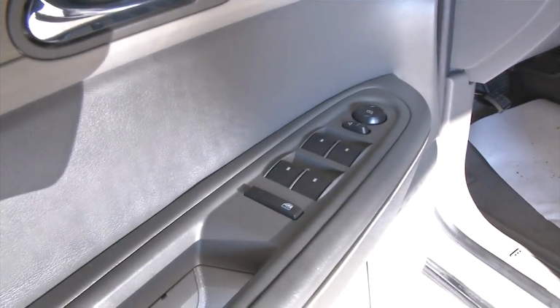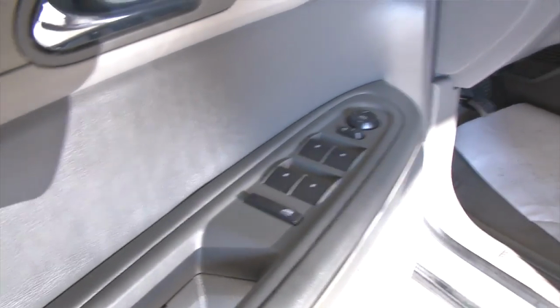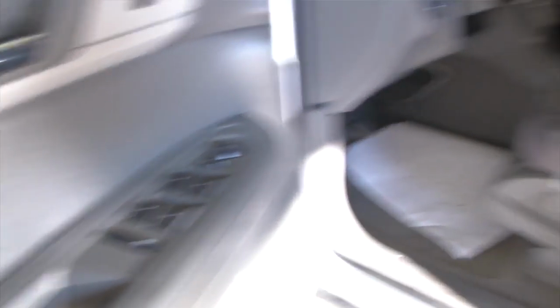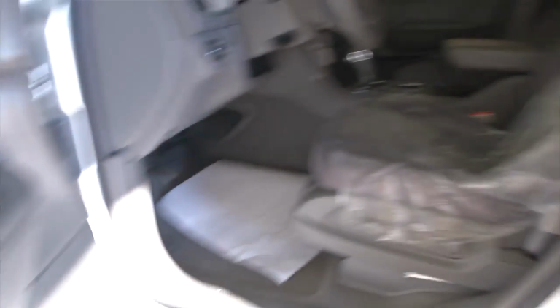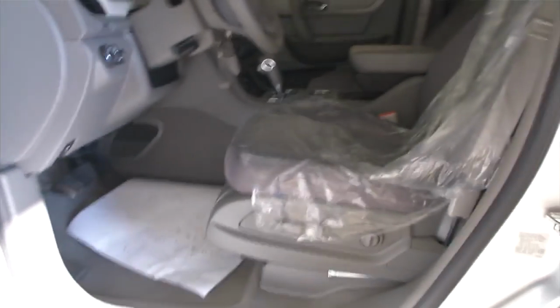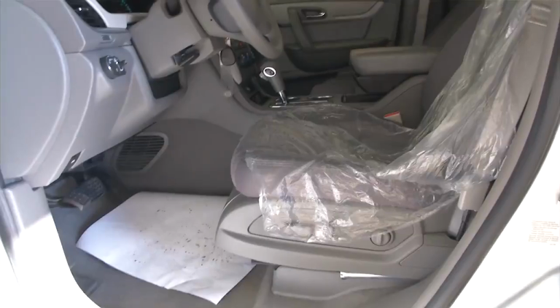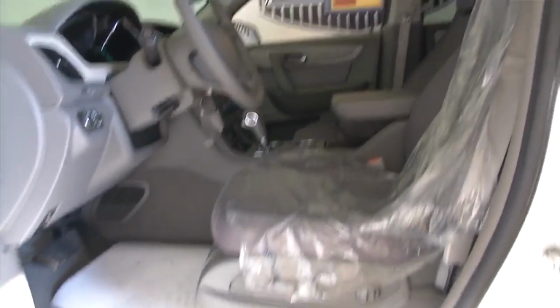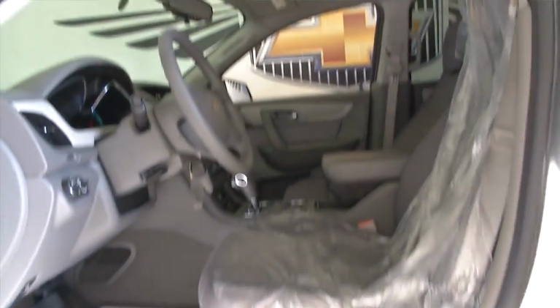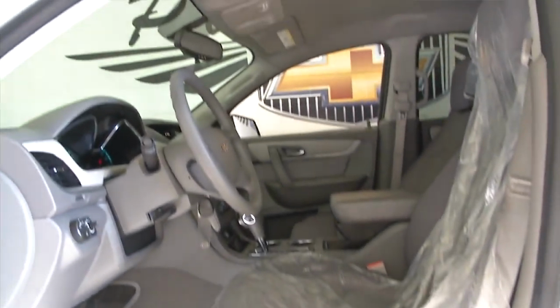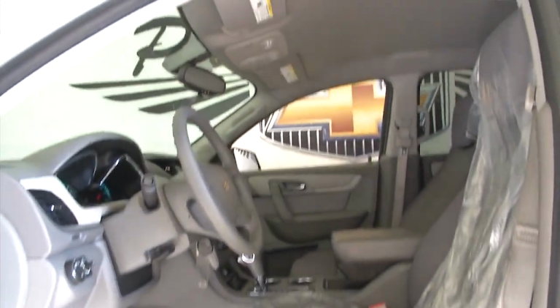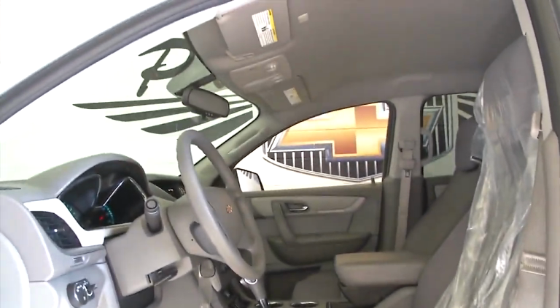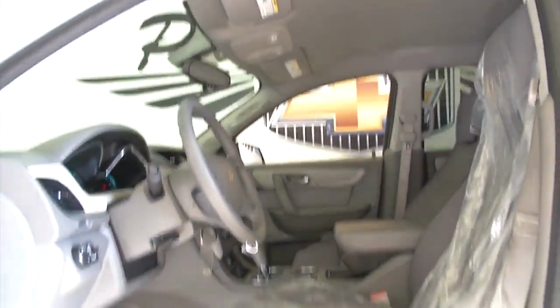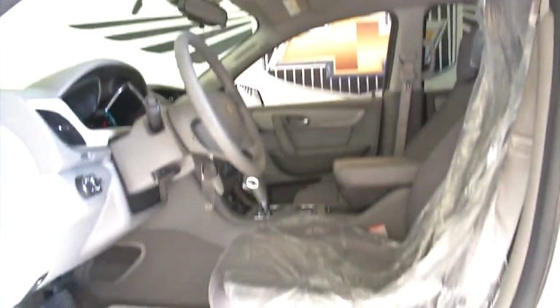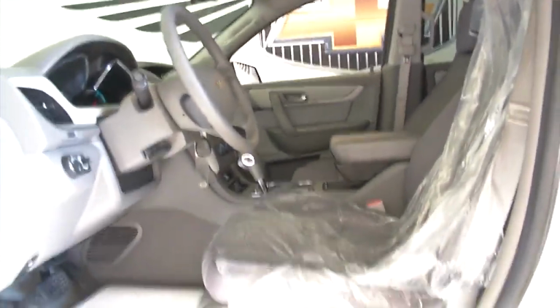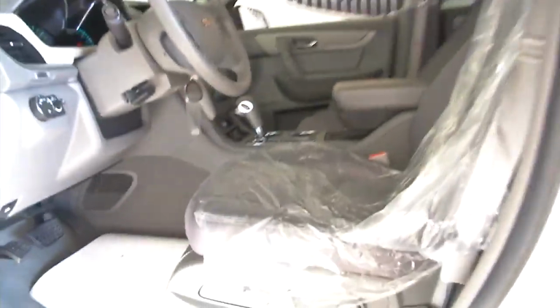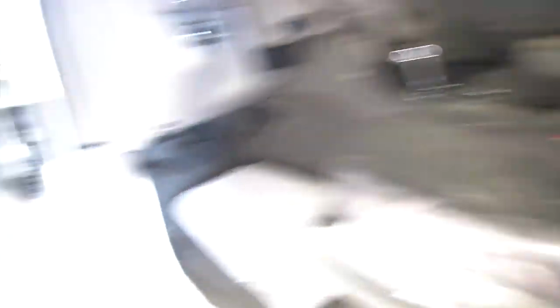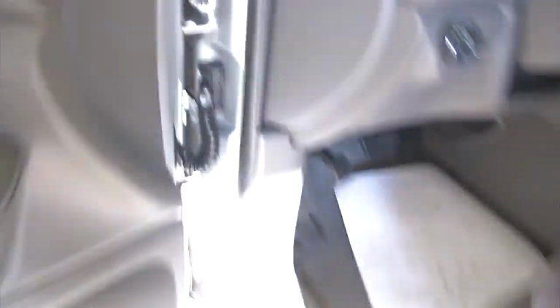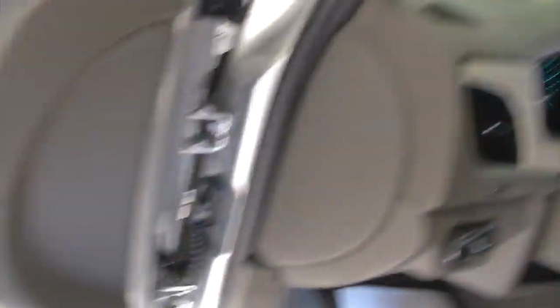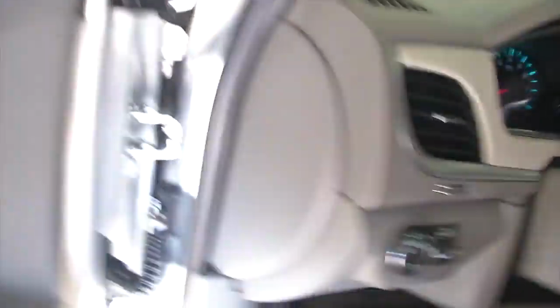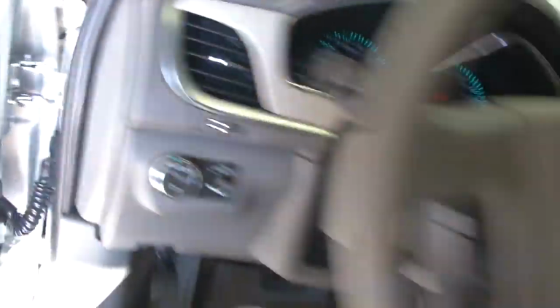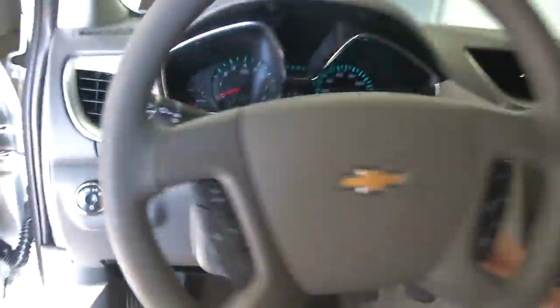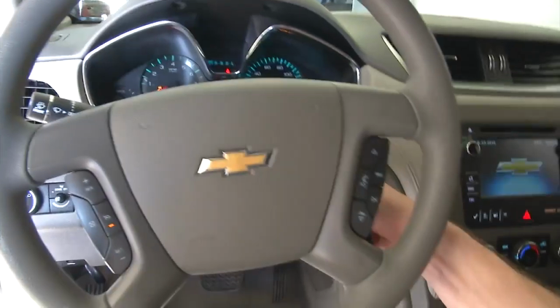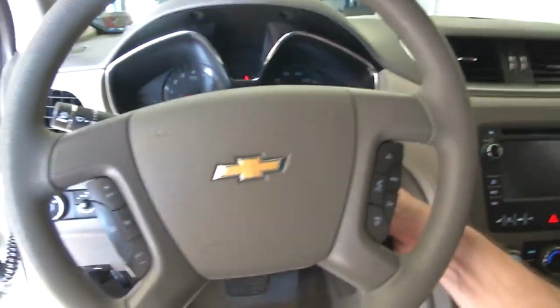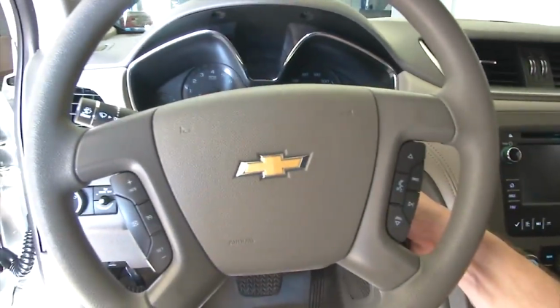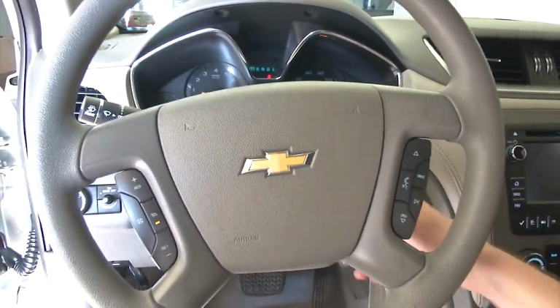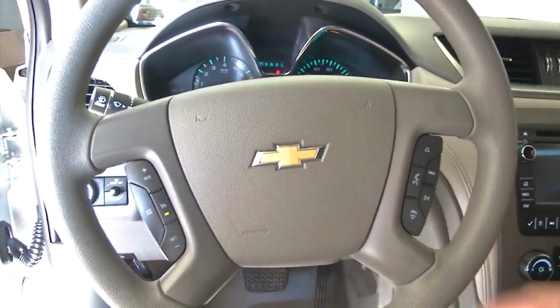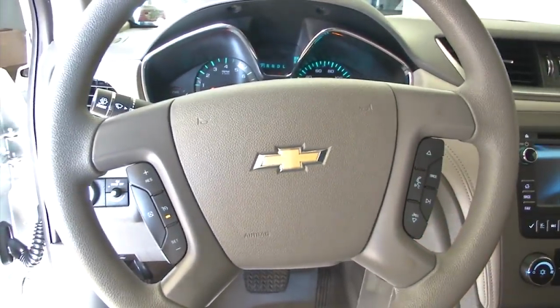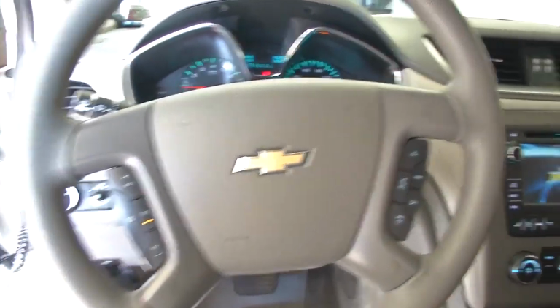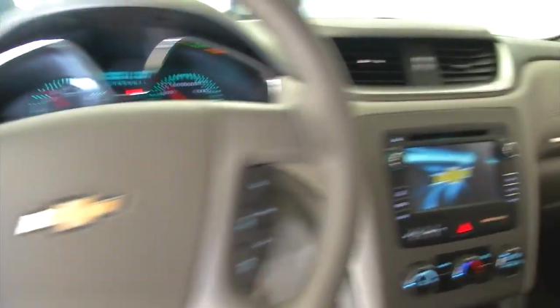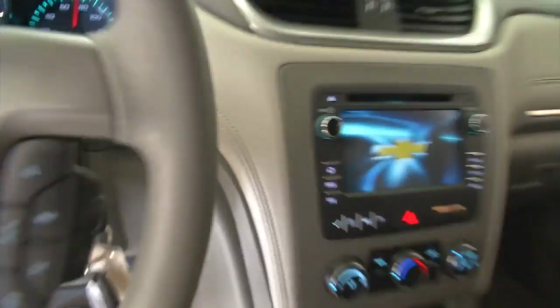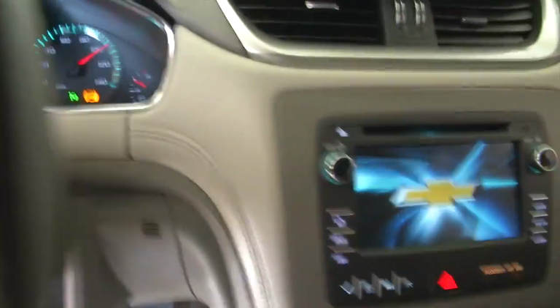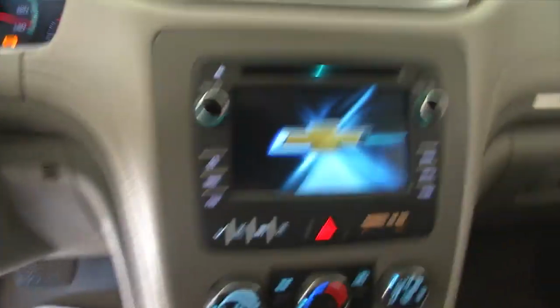Power windows, power locks, power mirrors, power seat adjustments. The vehicle was just detailed, so it still has the plastic on because the seats are a little damp. Cruise control, audio controls mounted on the steering wheel.